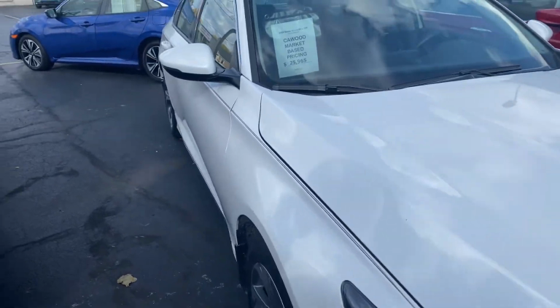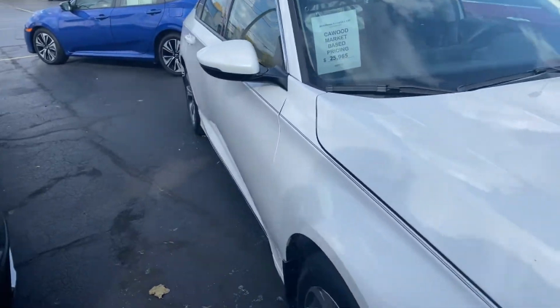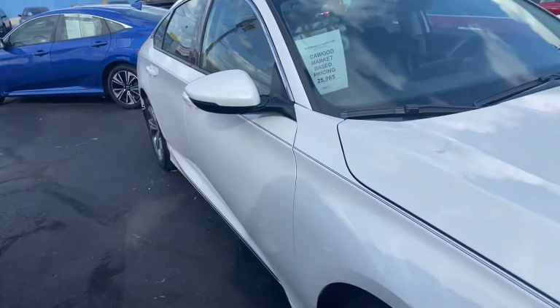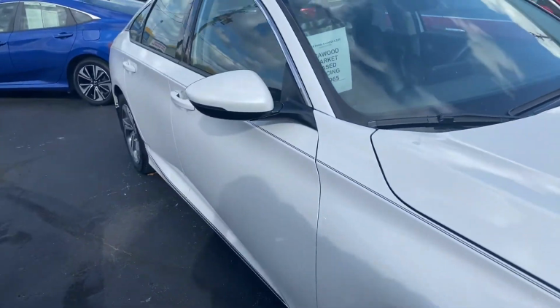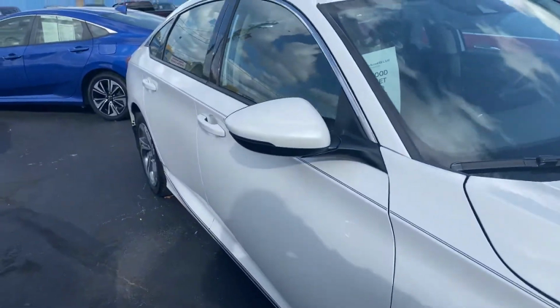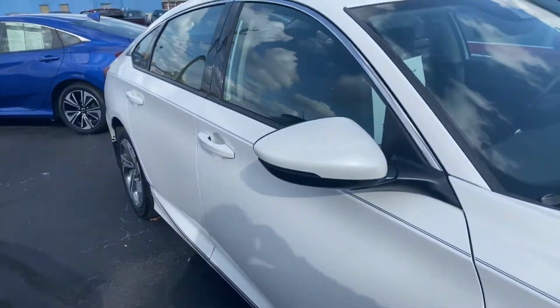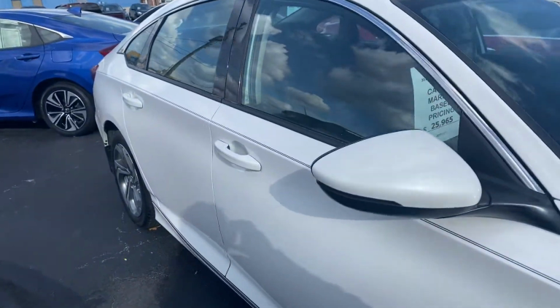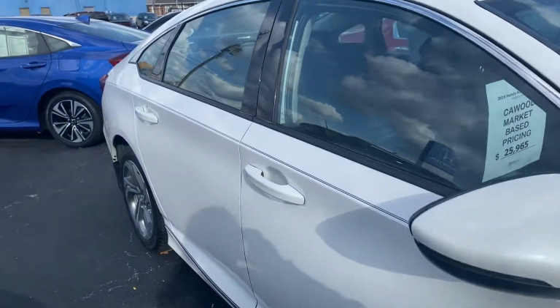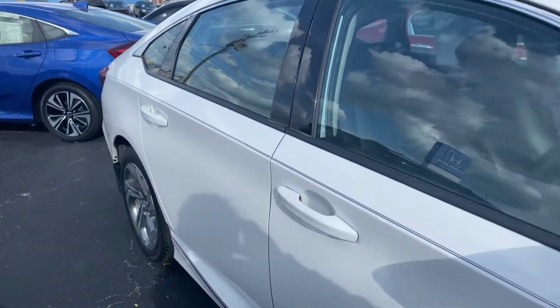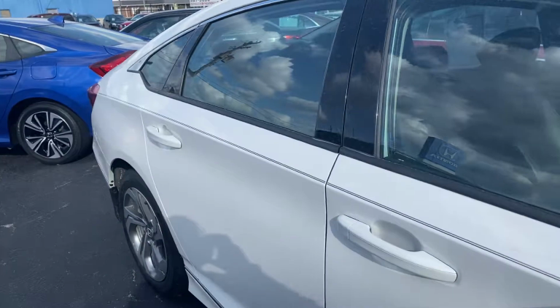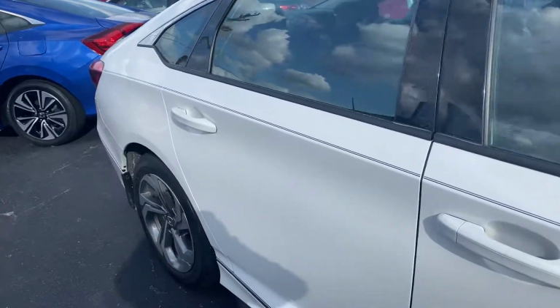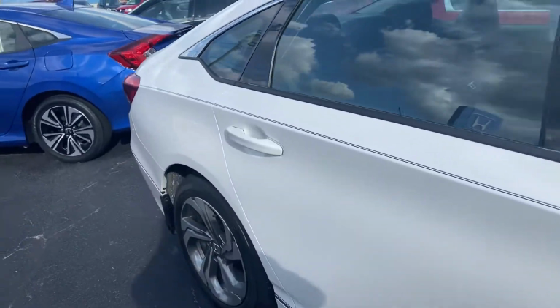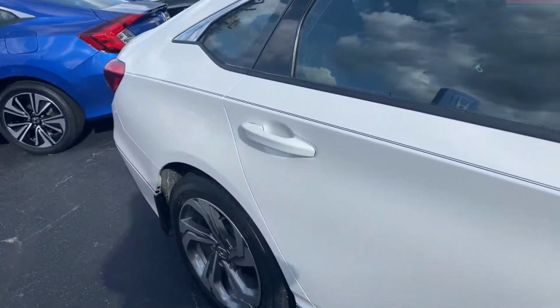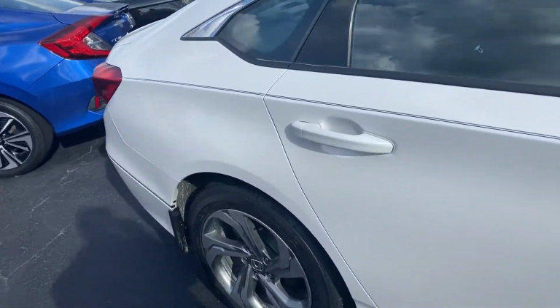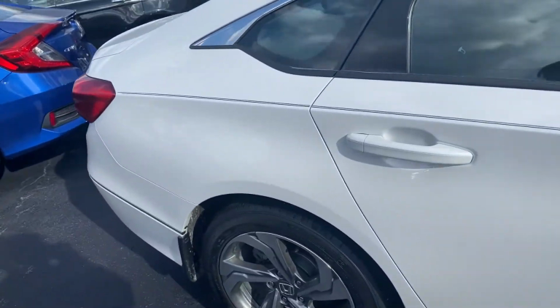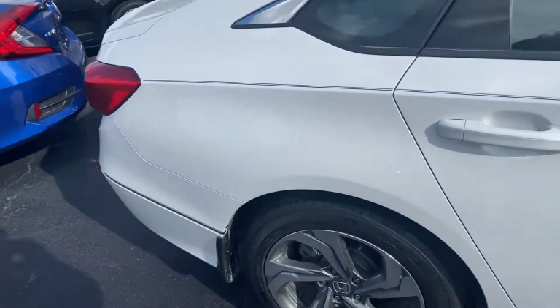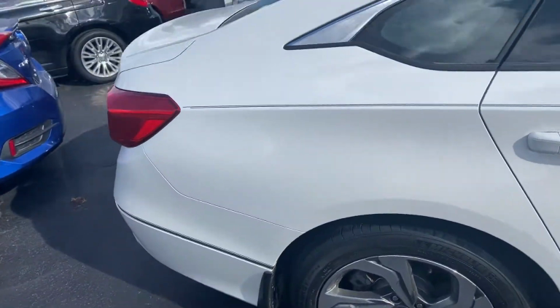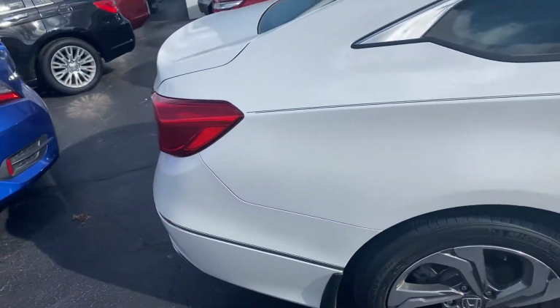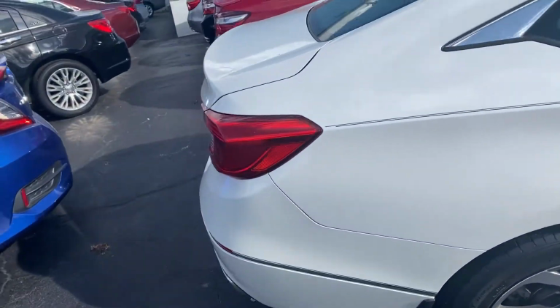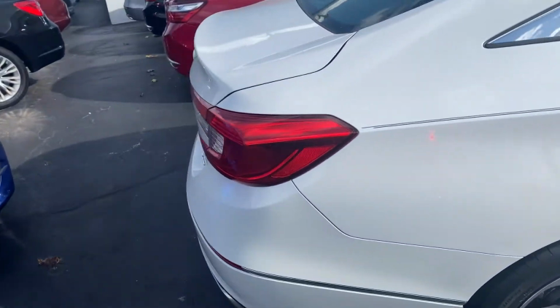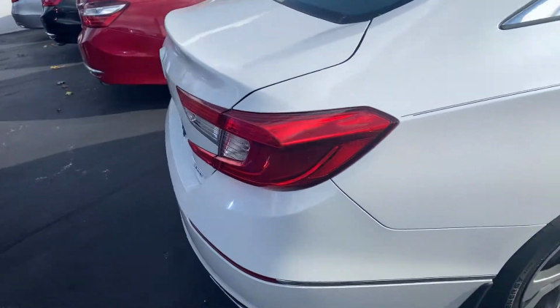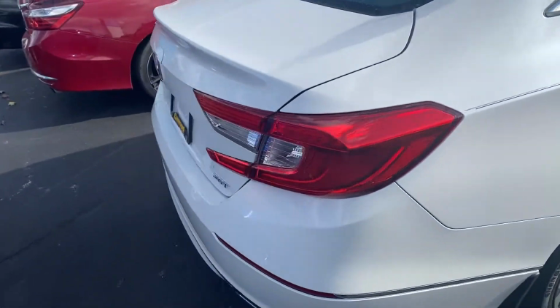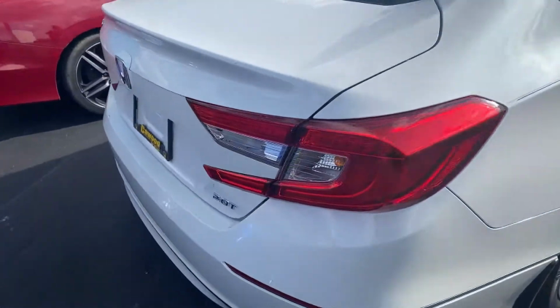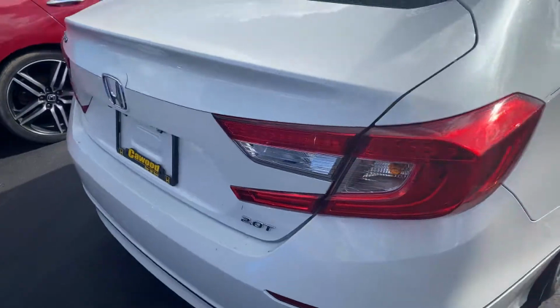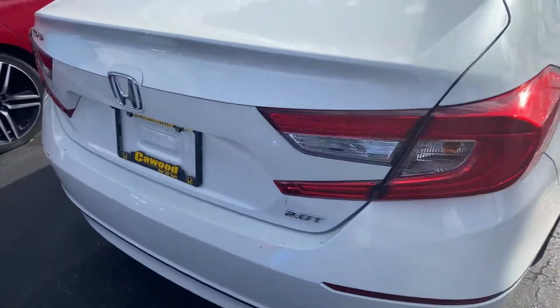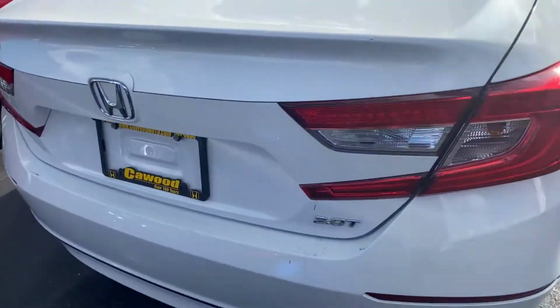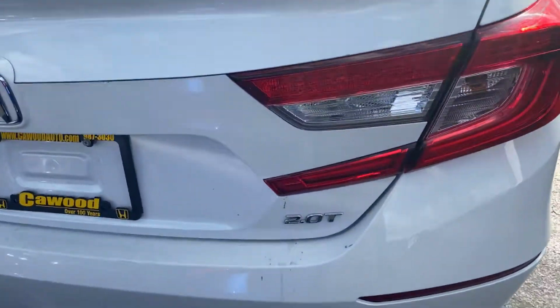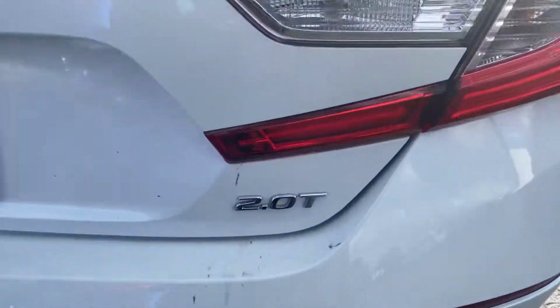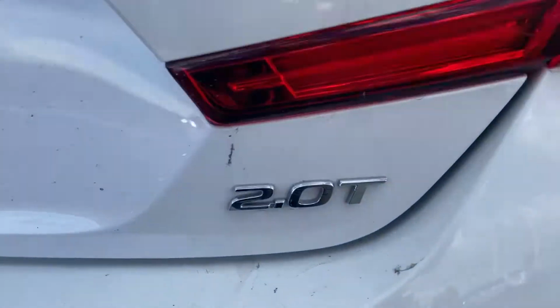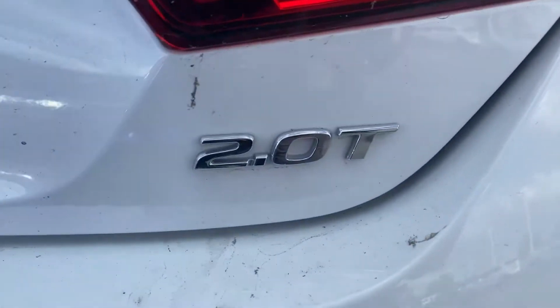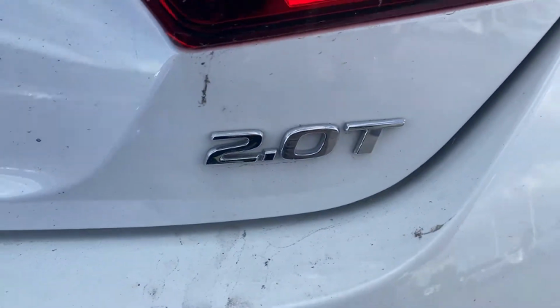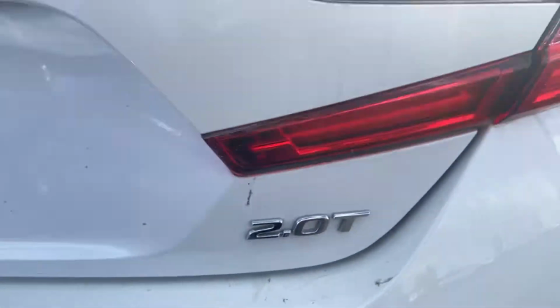It's got the 2.0 turbo motor inside, white in color, 4-door.